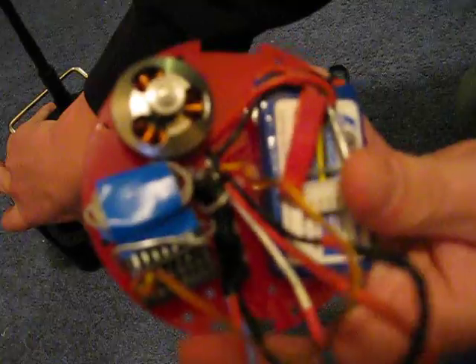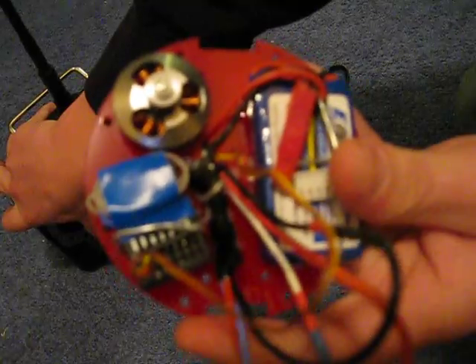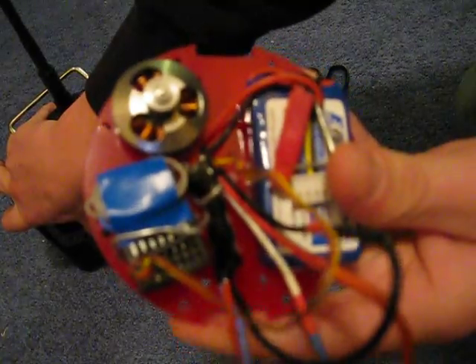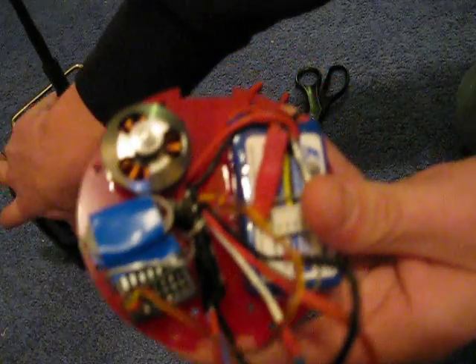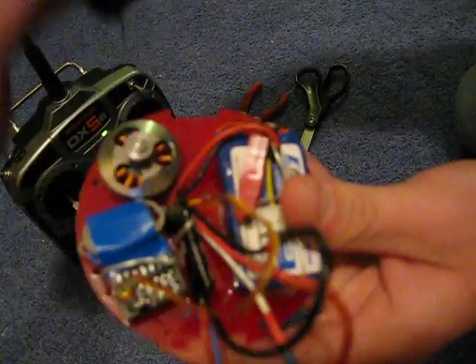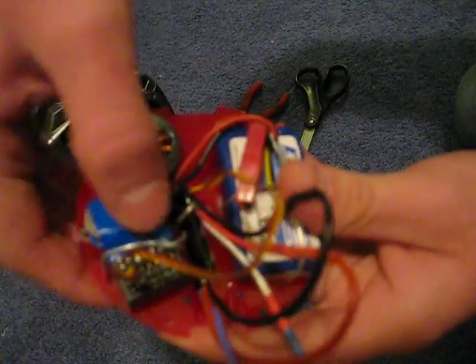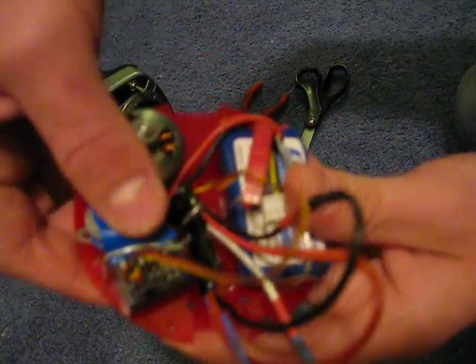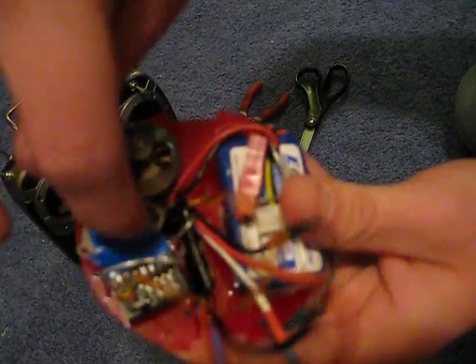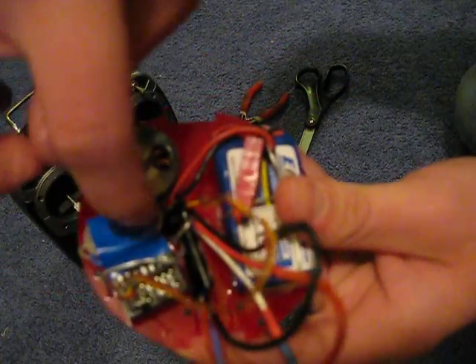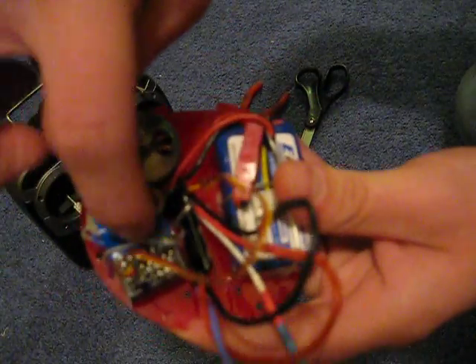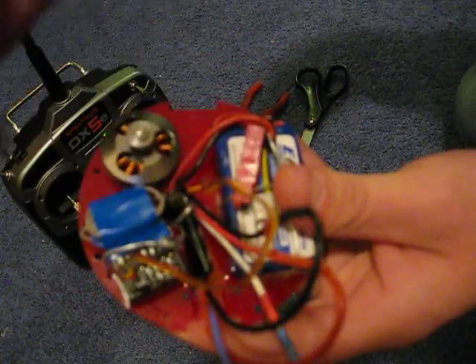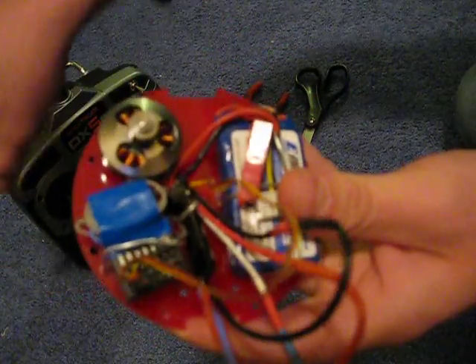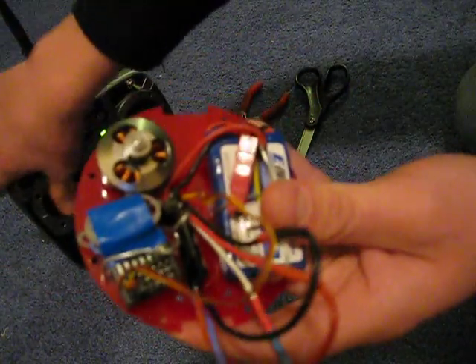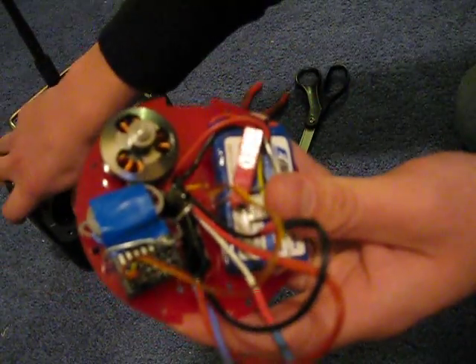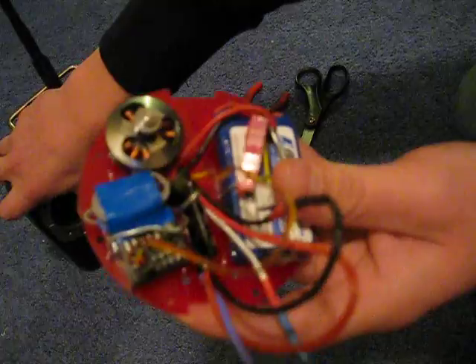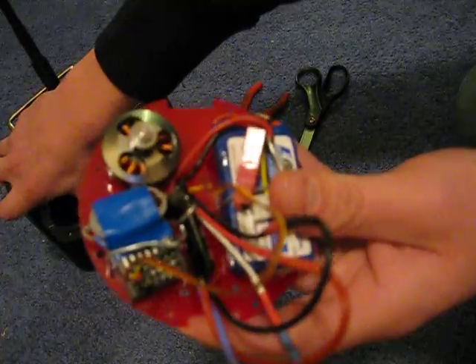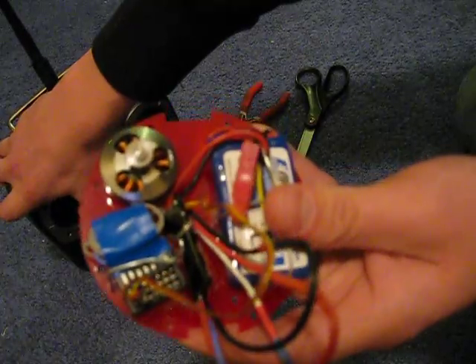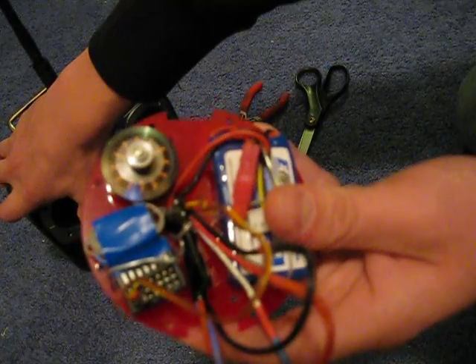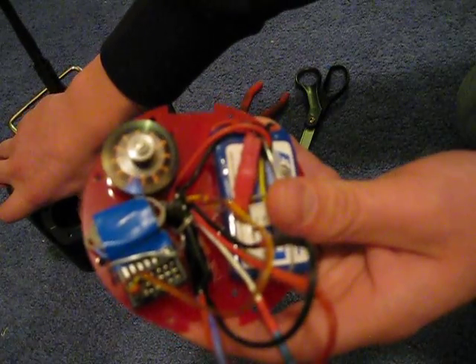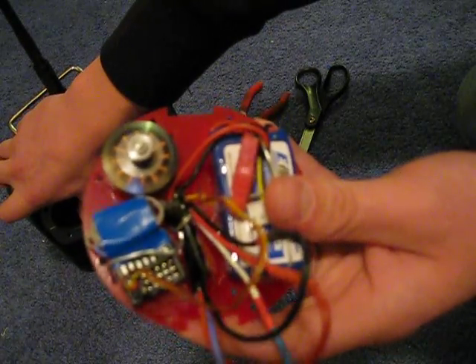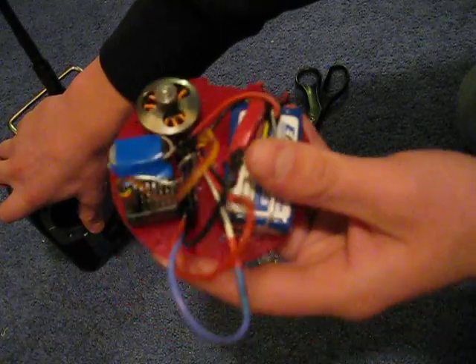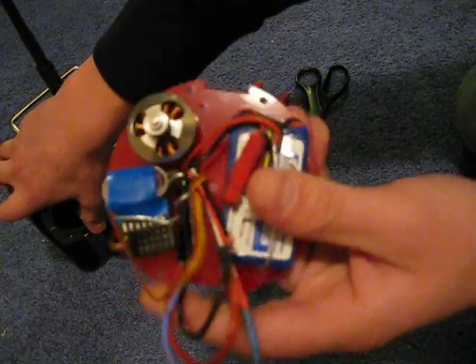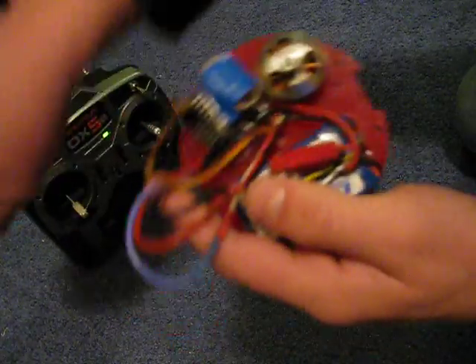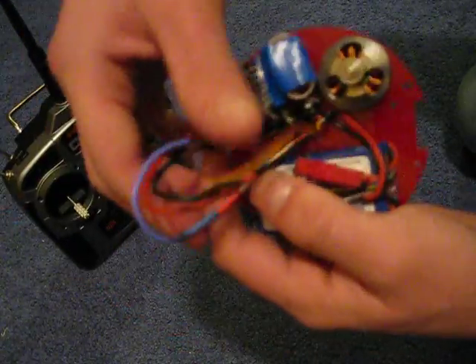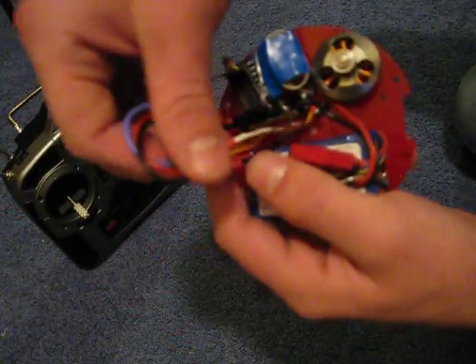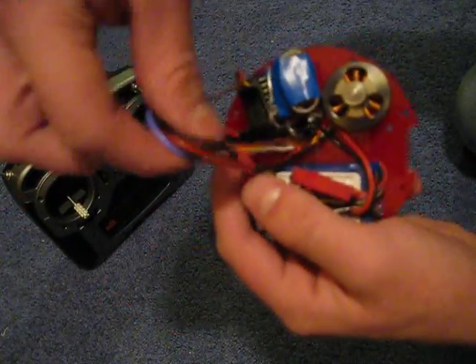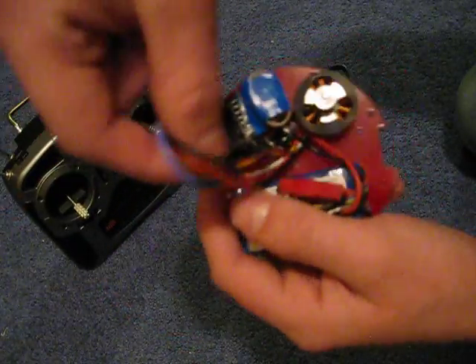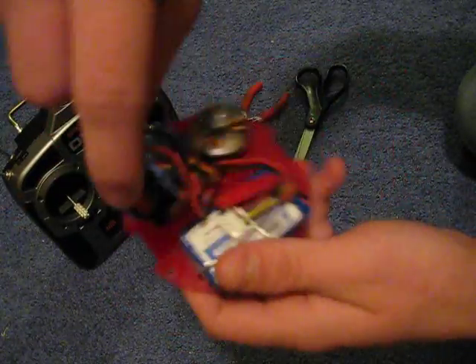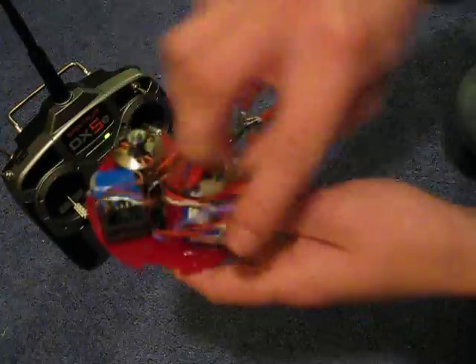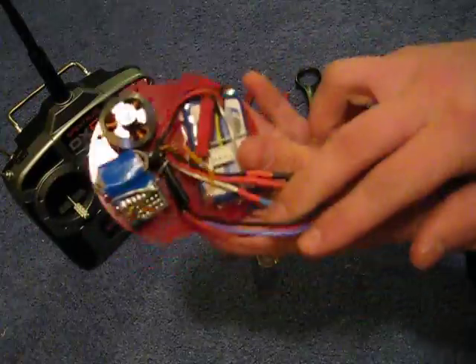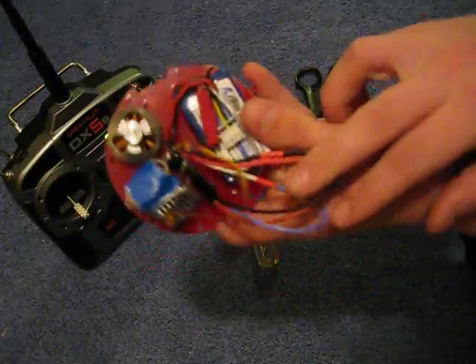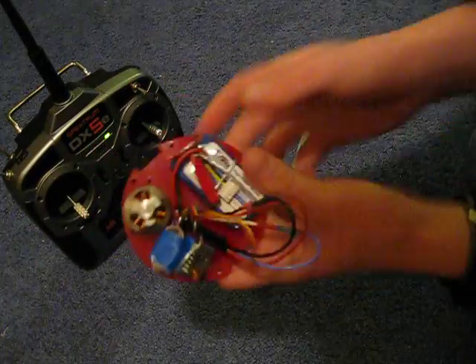I managed to tape all the transmitter's cords on top of itself, so that's out of the way. Now I just have to worry about all these ESC cords — I don't know where I'm going to put them. And that's about it for now.